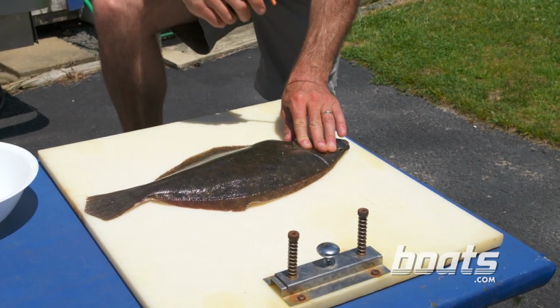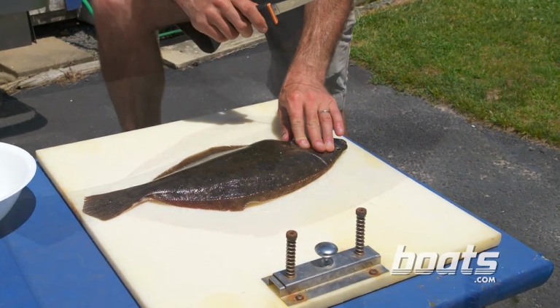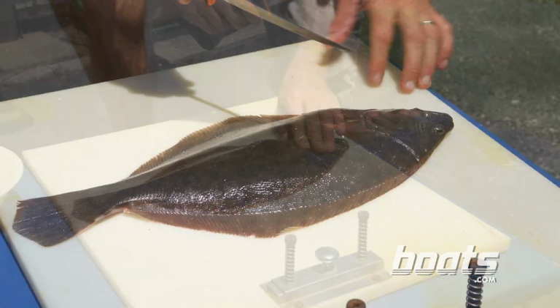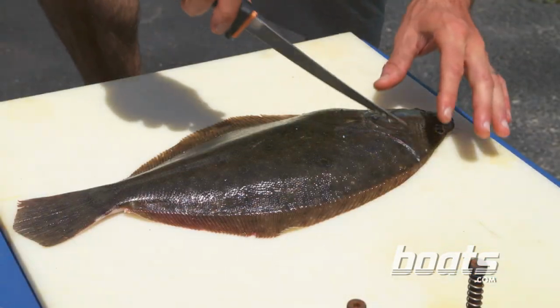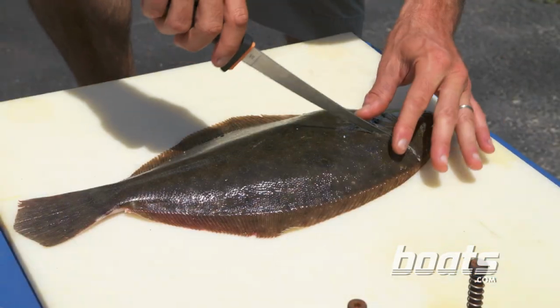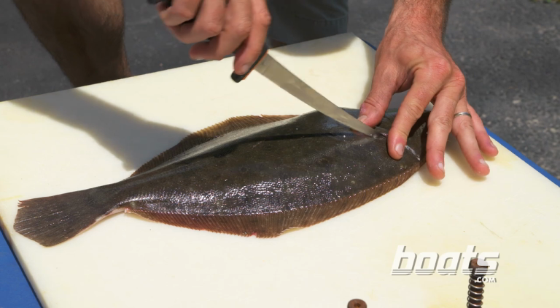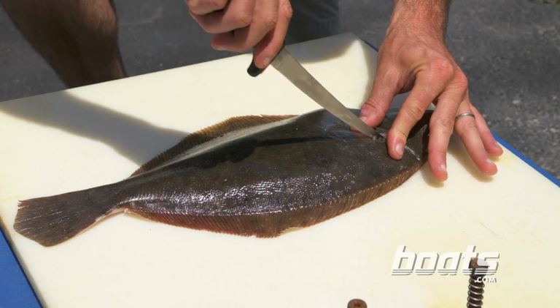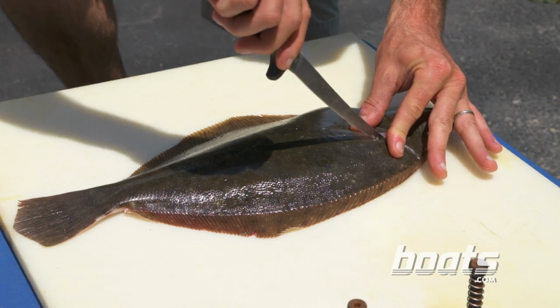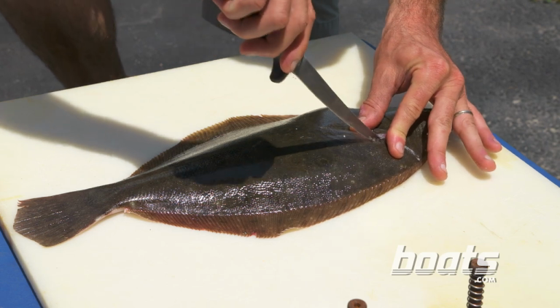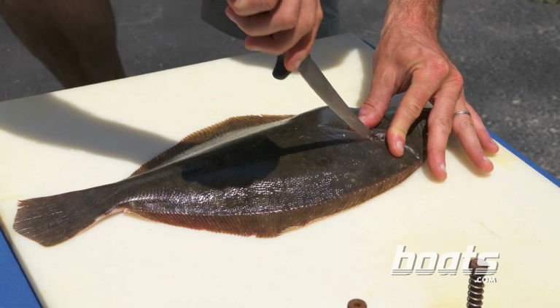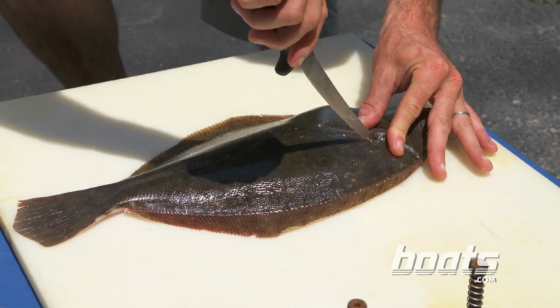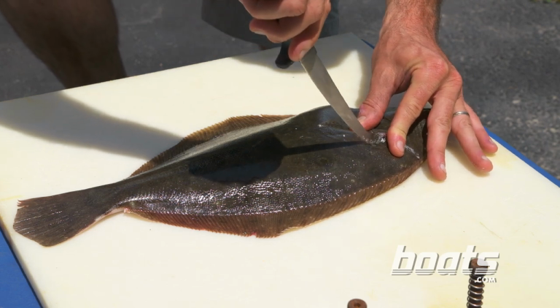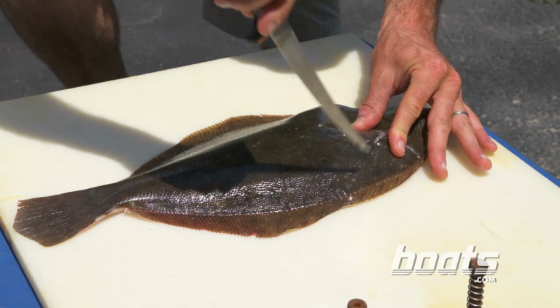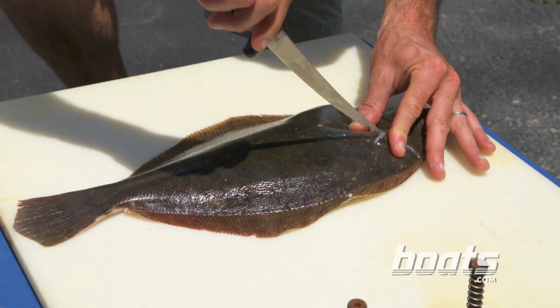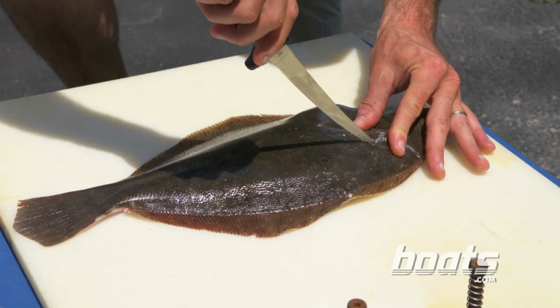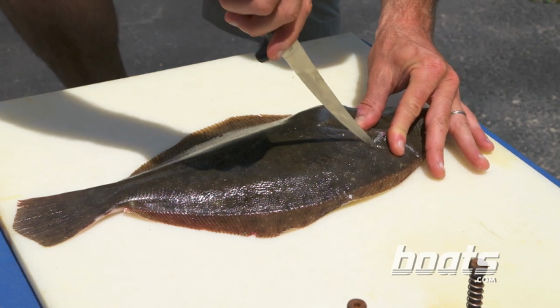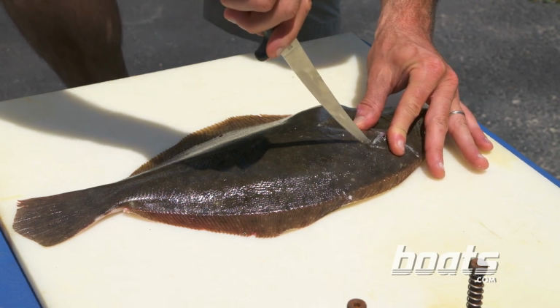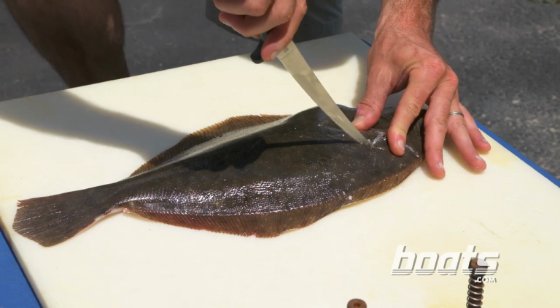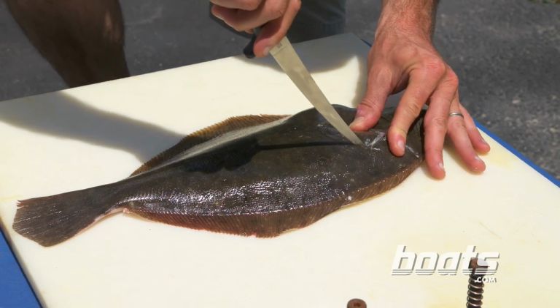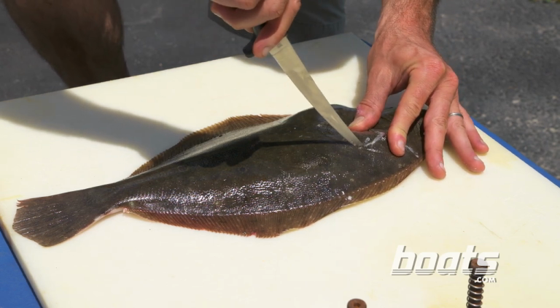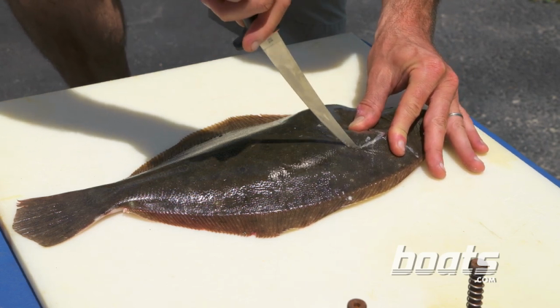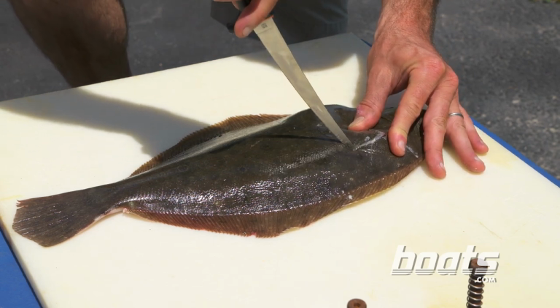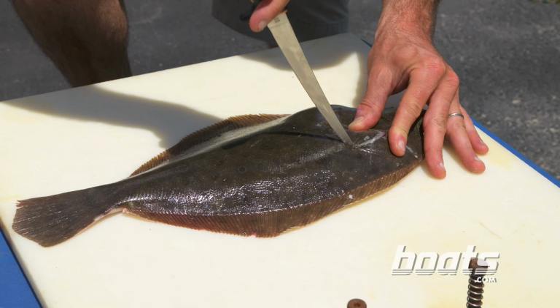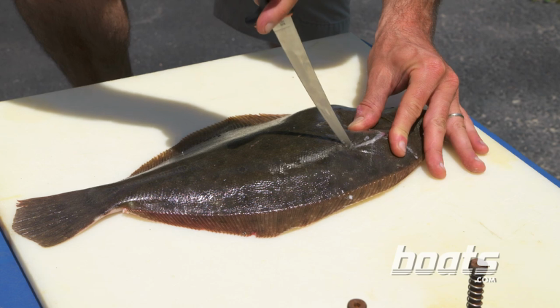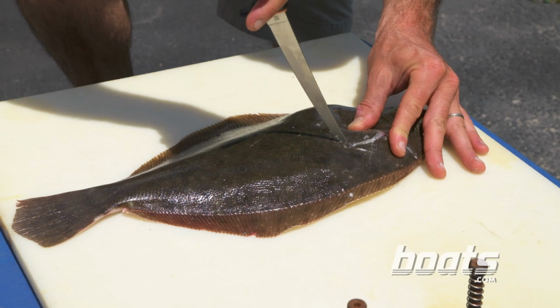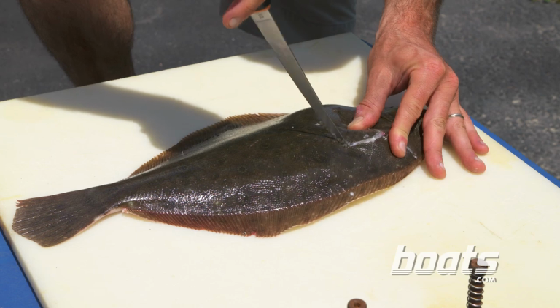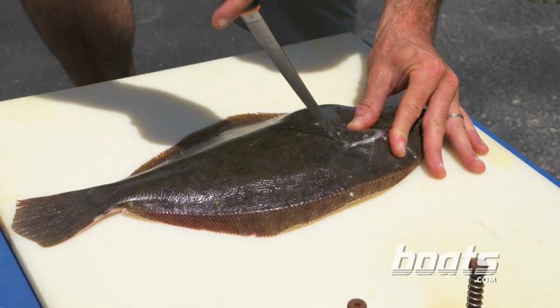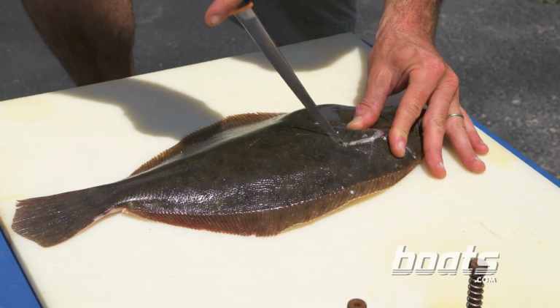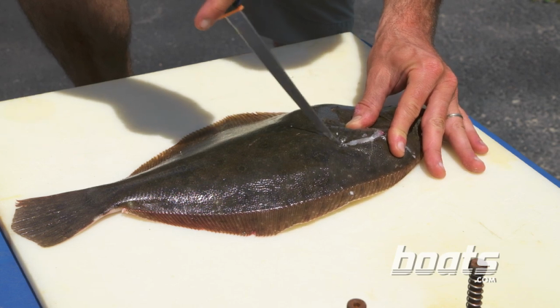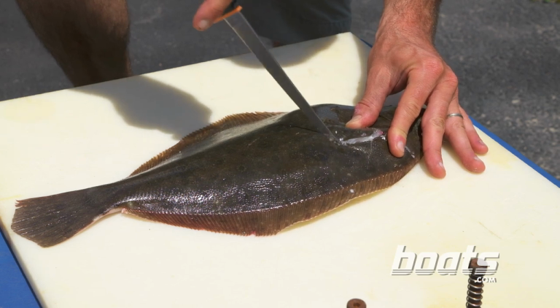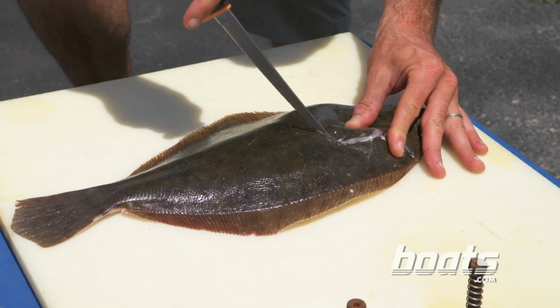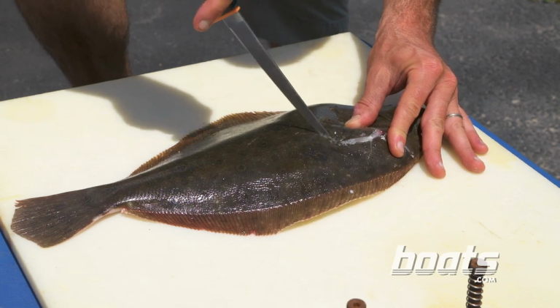Step two: make another incision following the fish's lateral line. You want to go right along it, down to the bones but not through them.